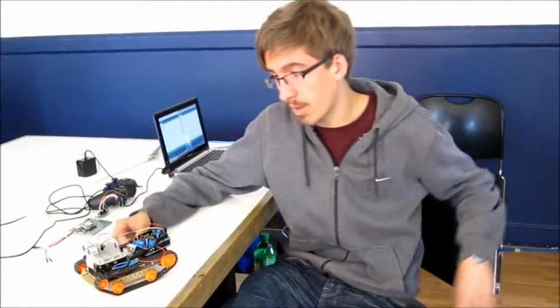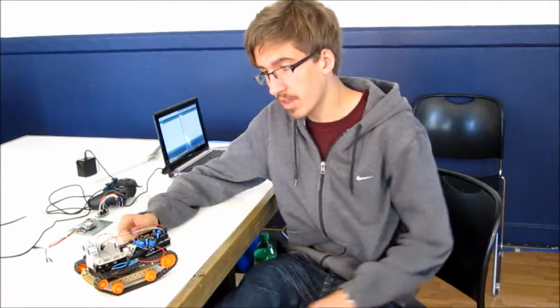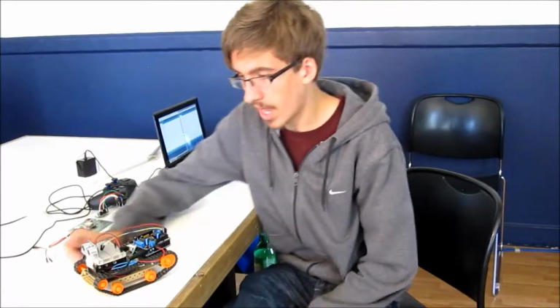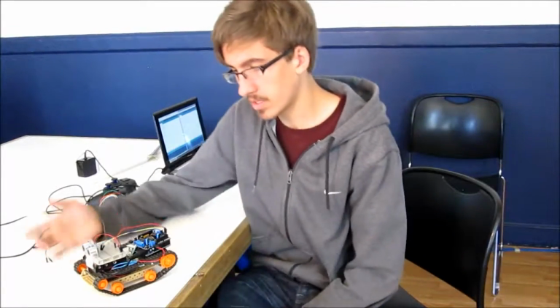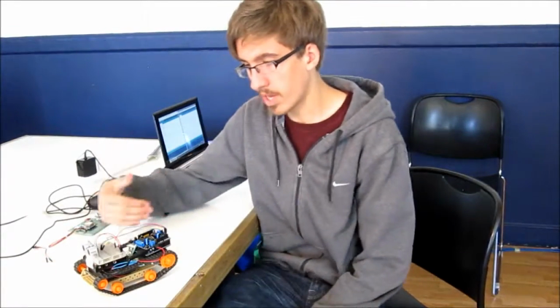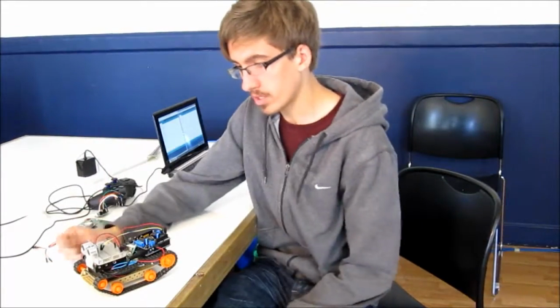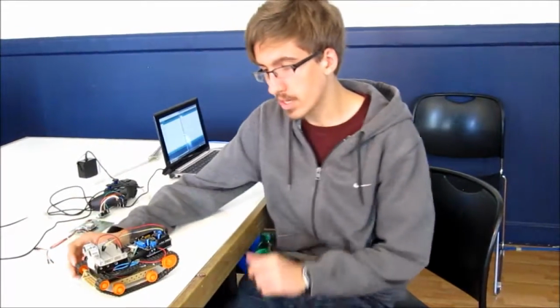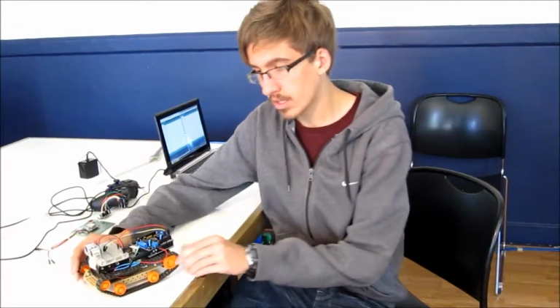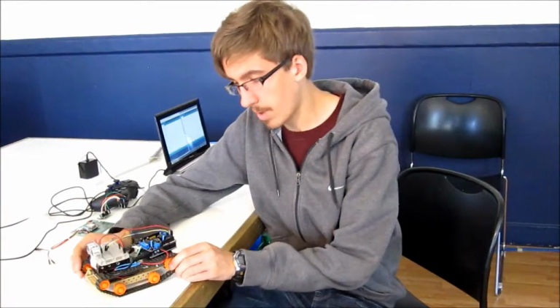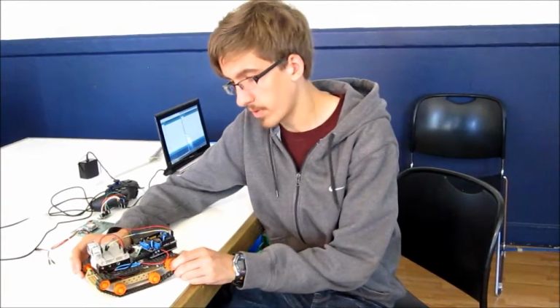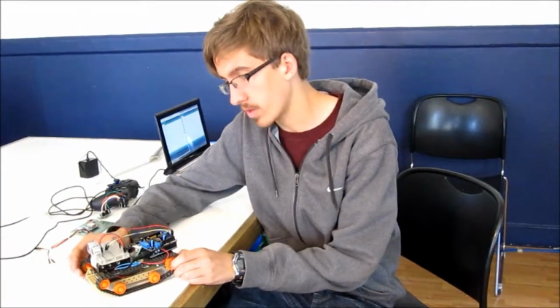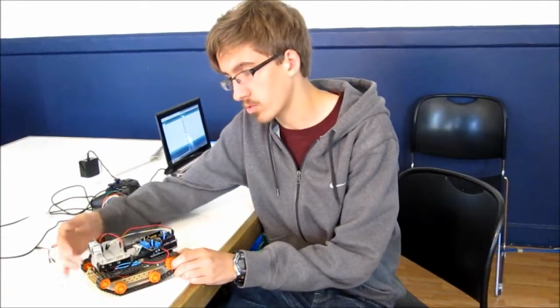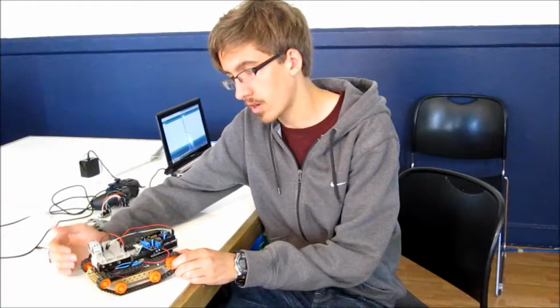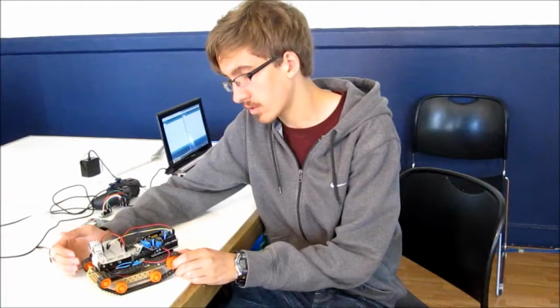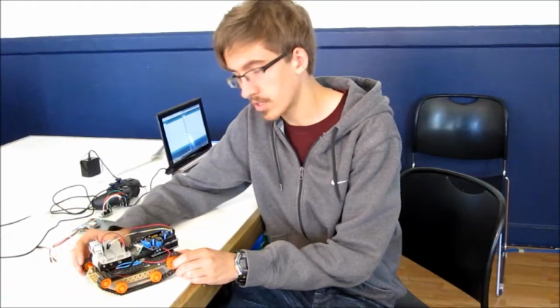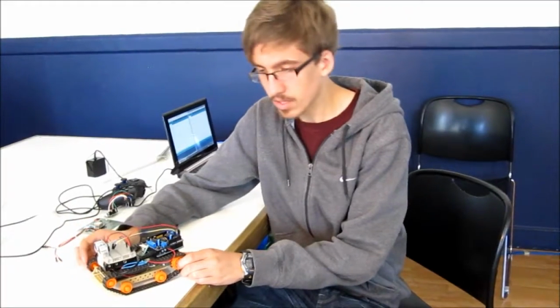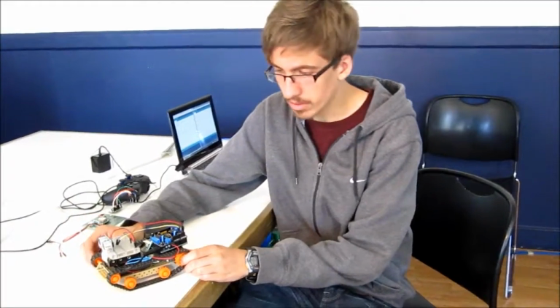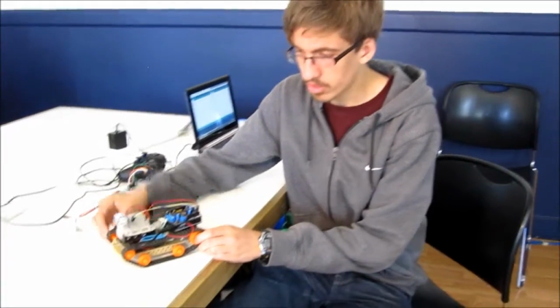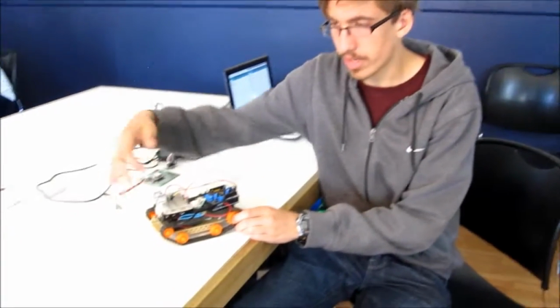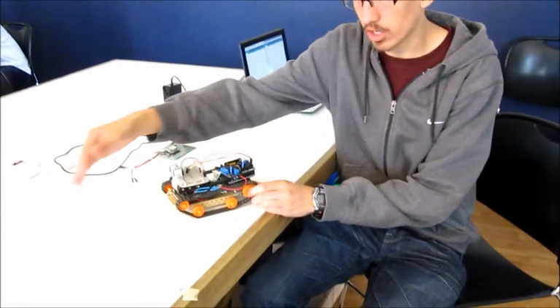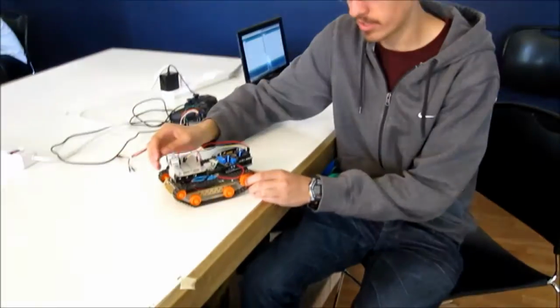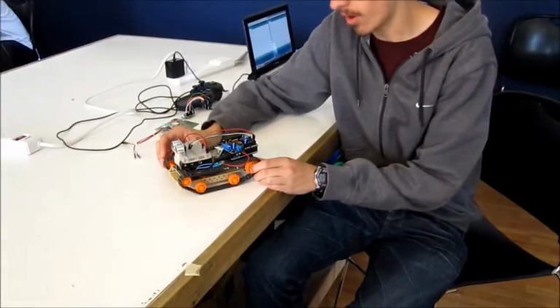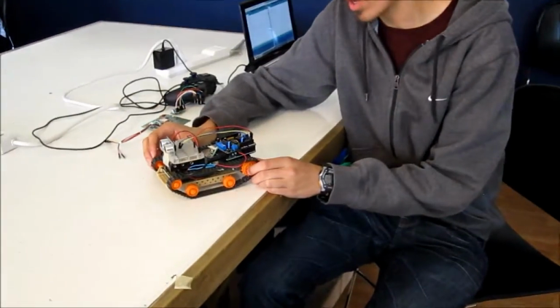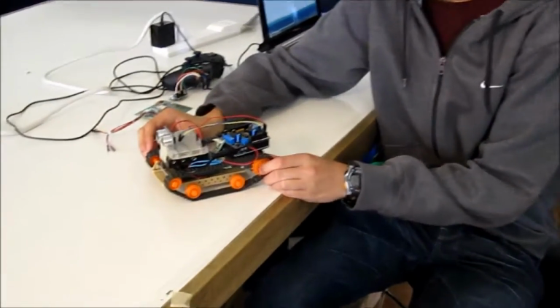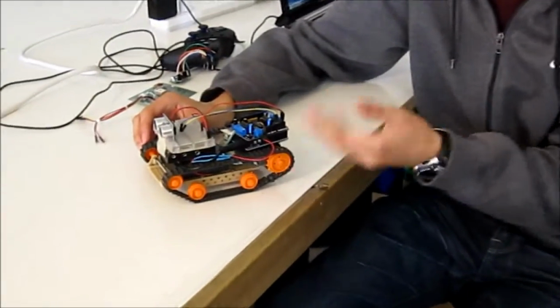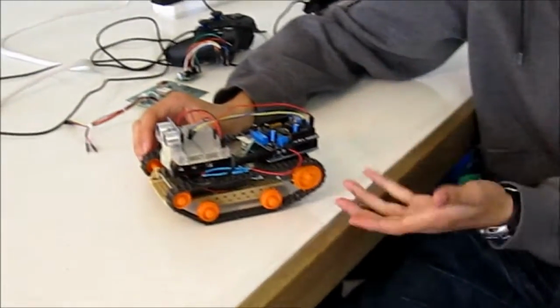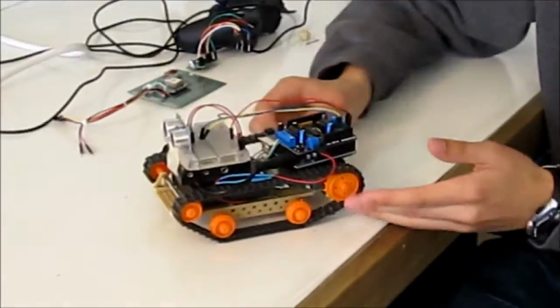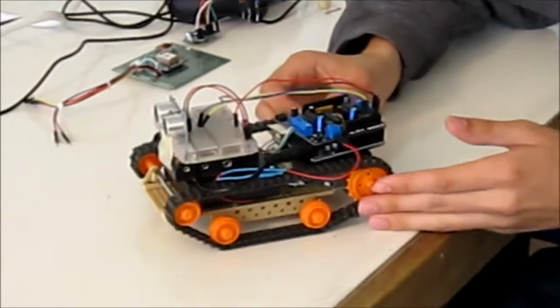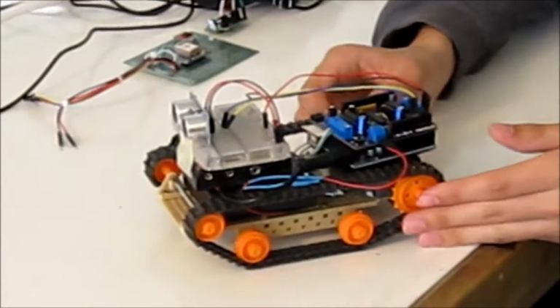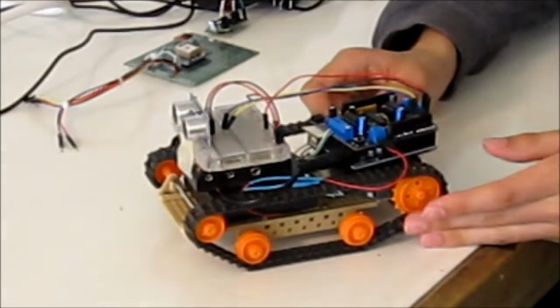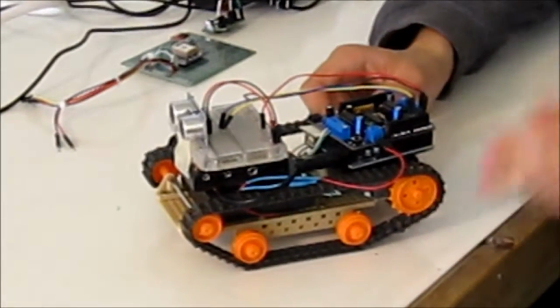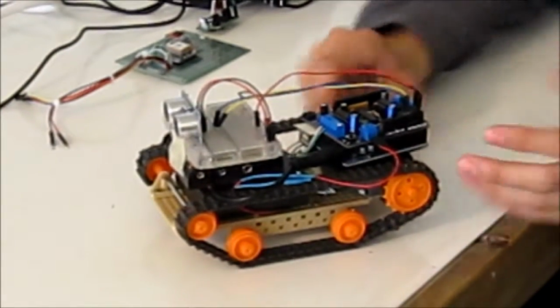I'm Nathan, and this is my RC tank, this time outfitted with an ultrasonic distance sensor so it can detect objects in front of it and turn so that it can avoid them.